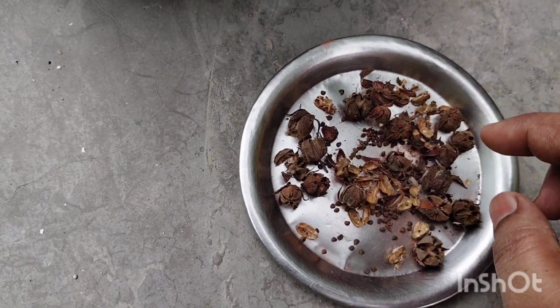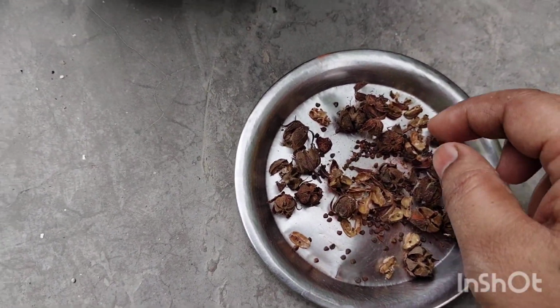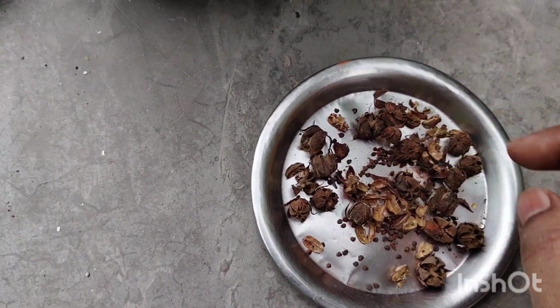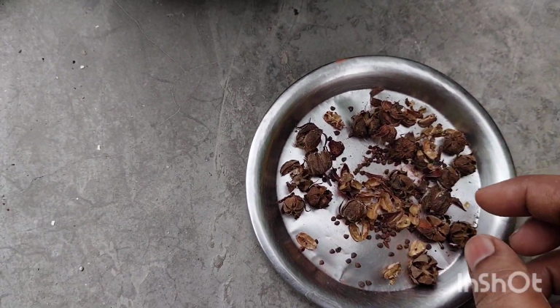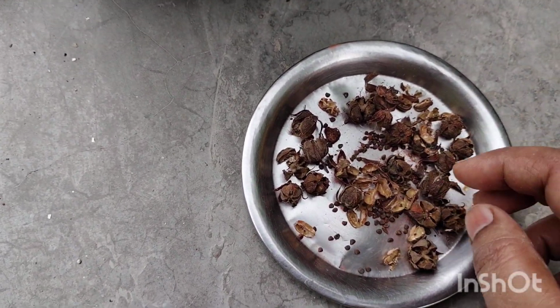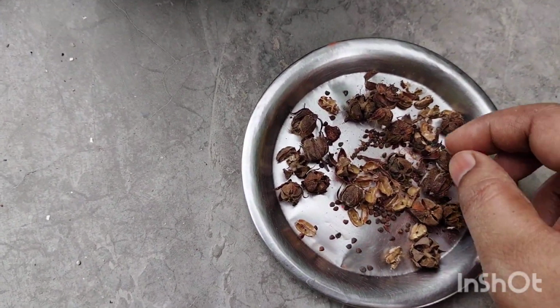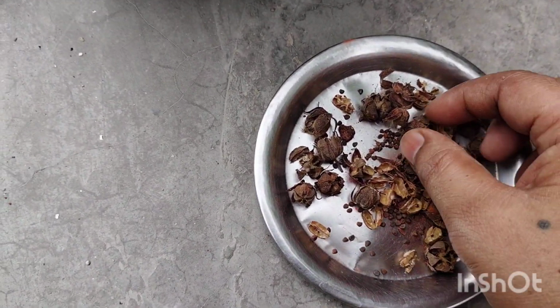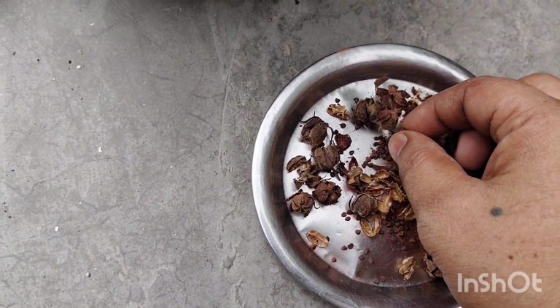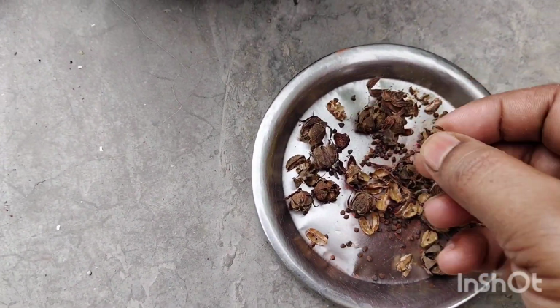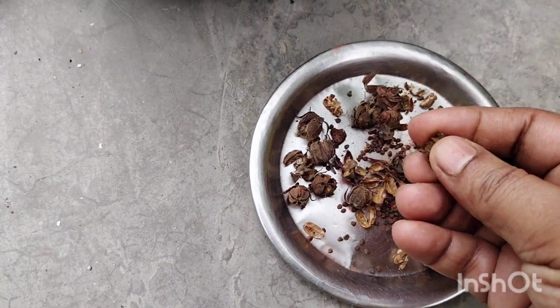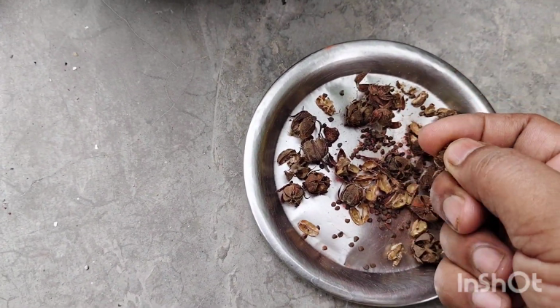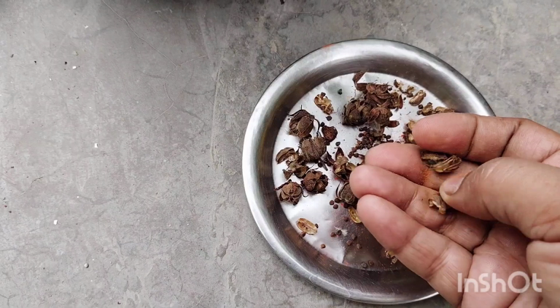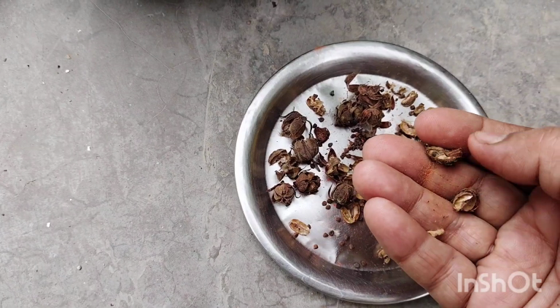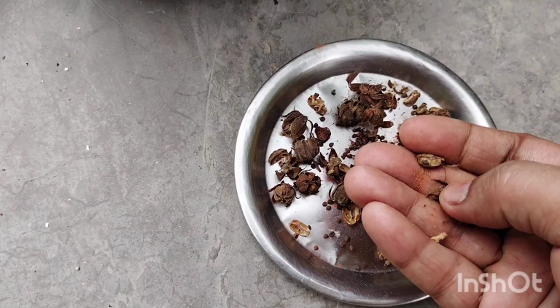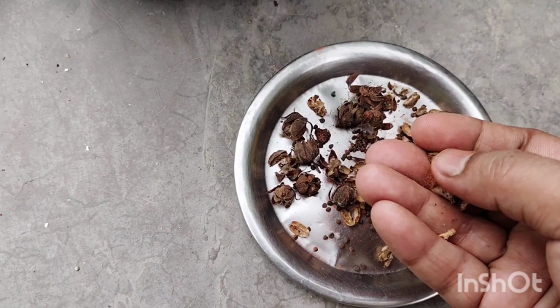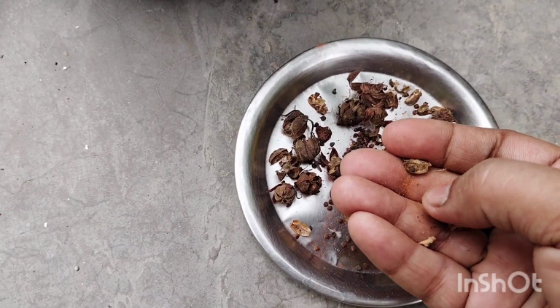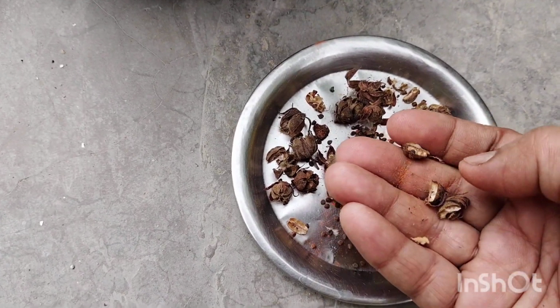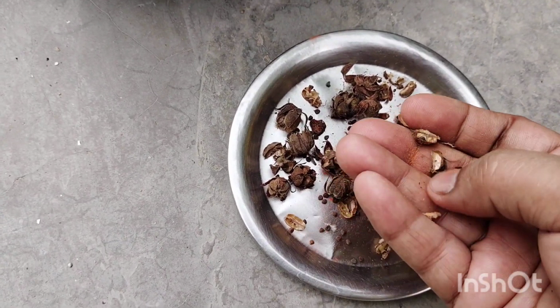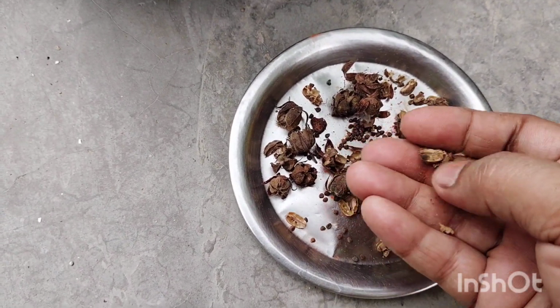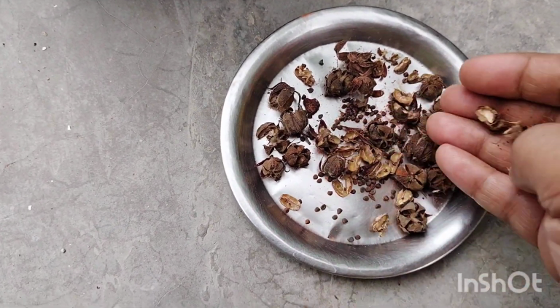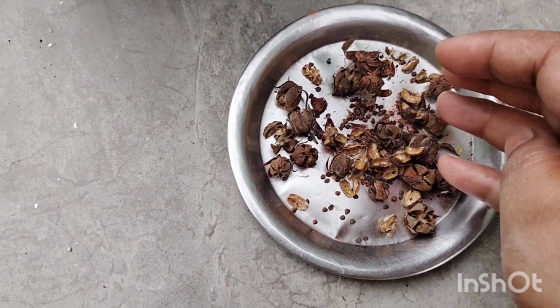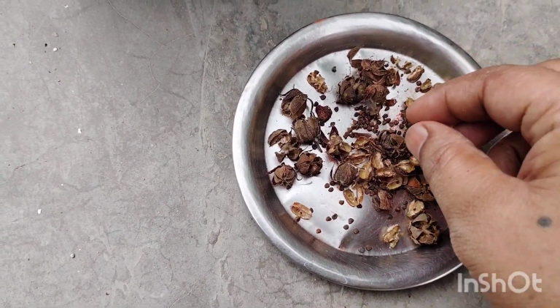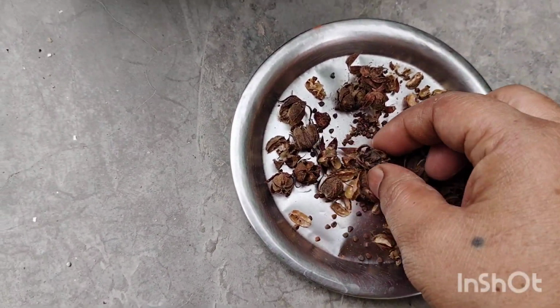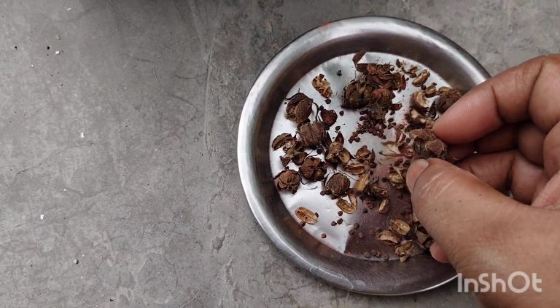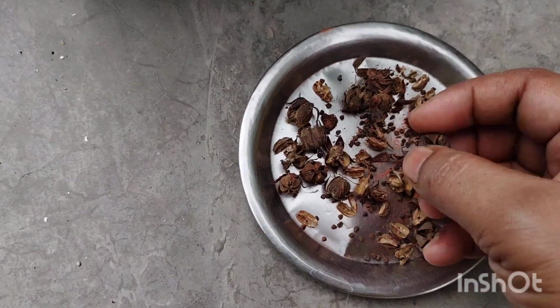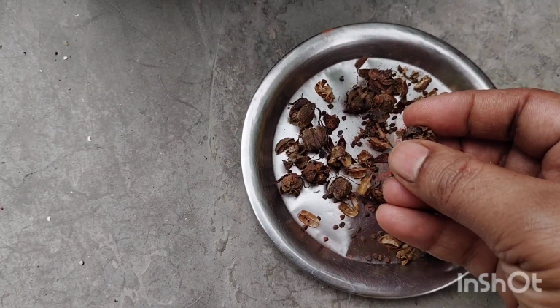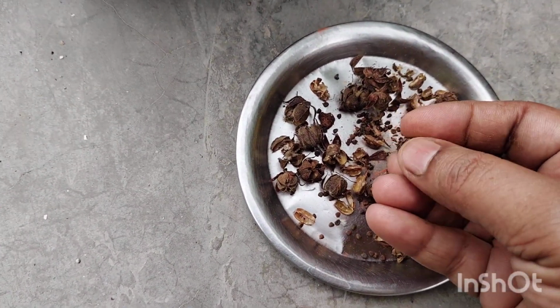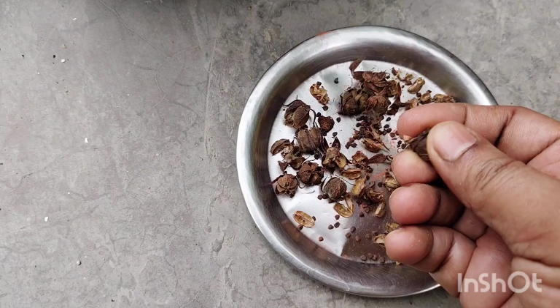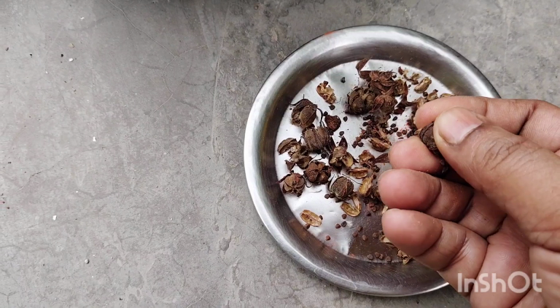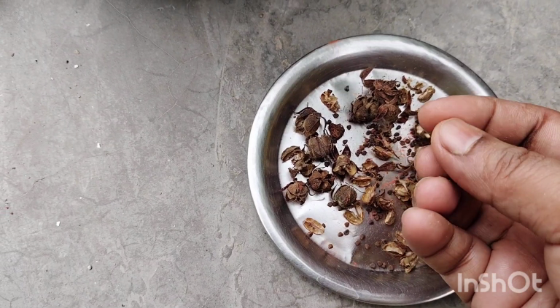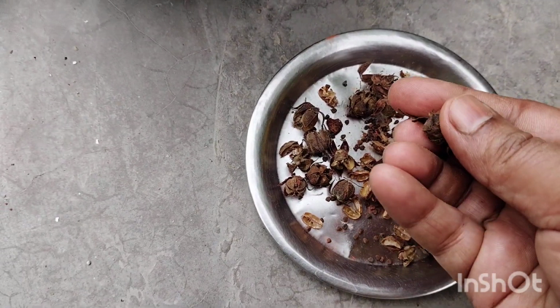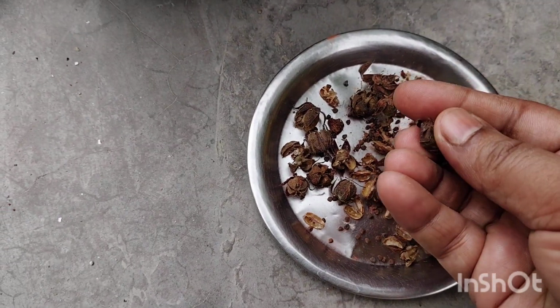It's not very demanding. It just requires sunlight. With sunlight, it grows very well.